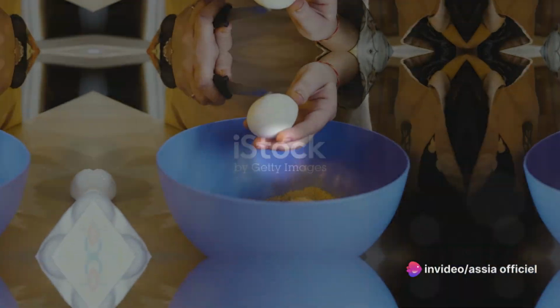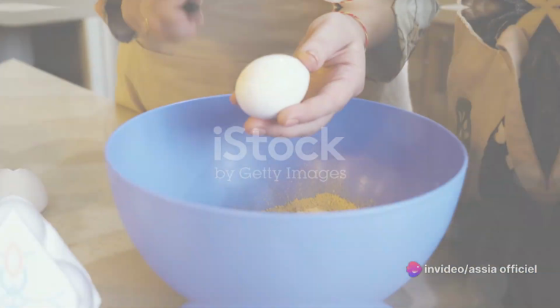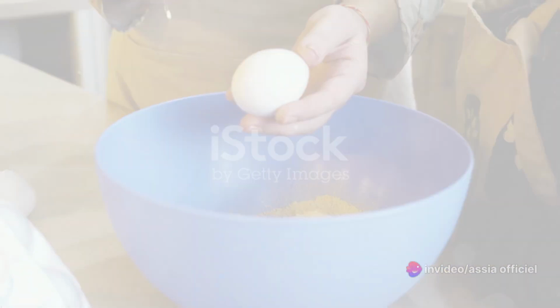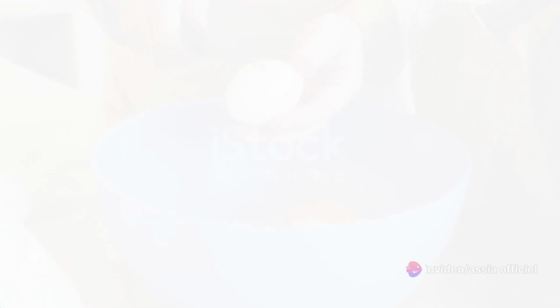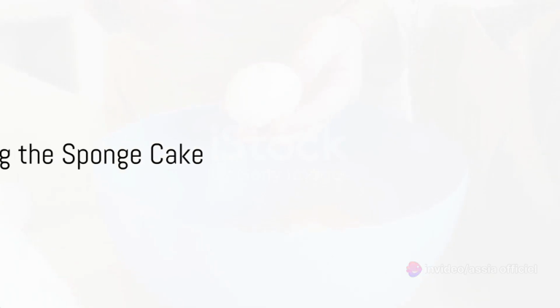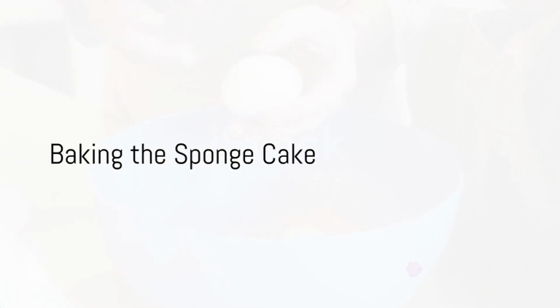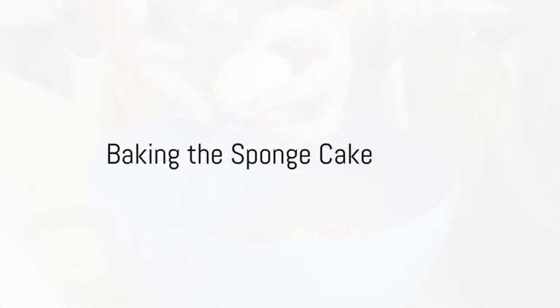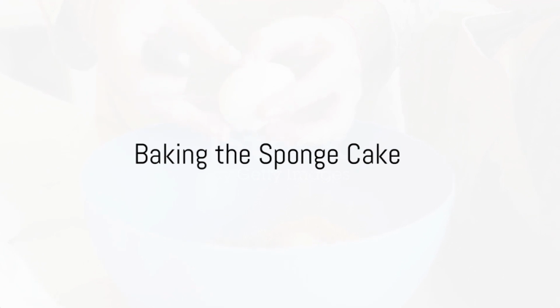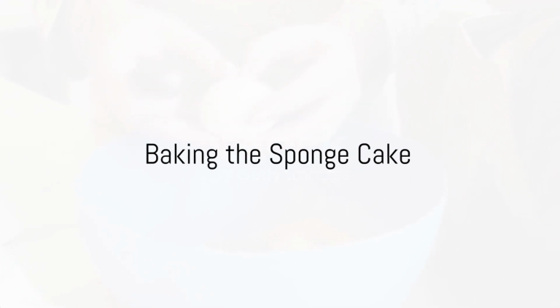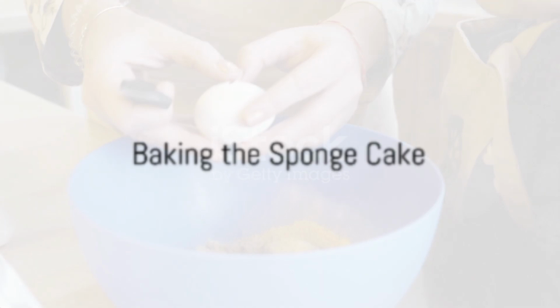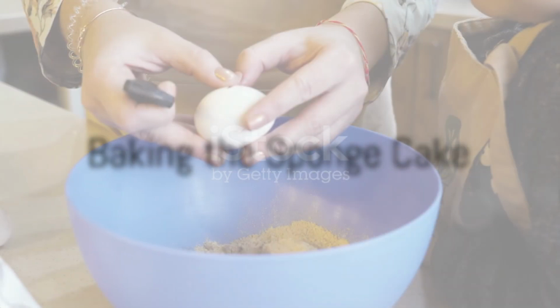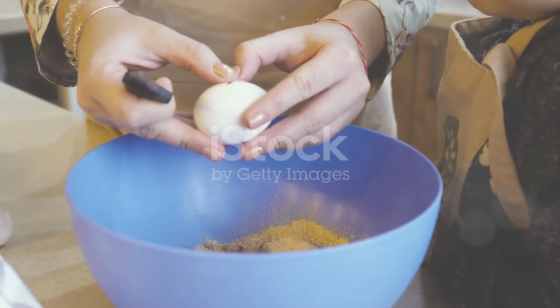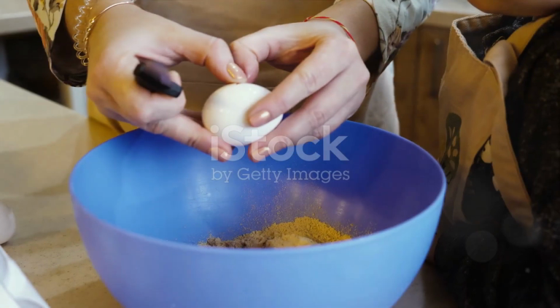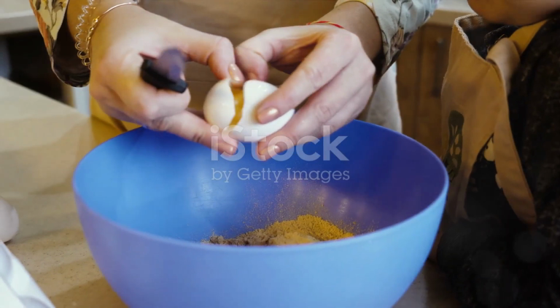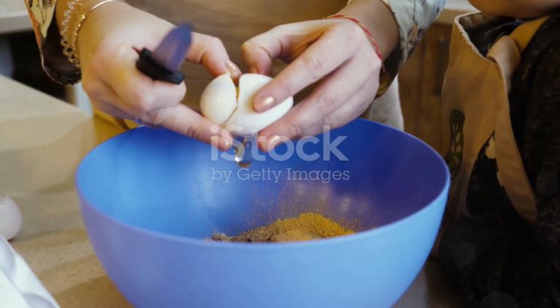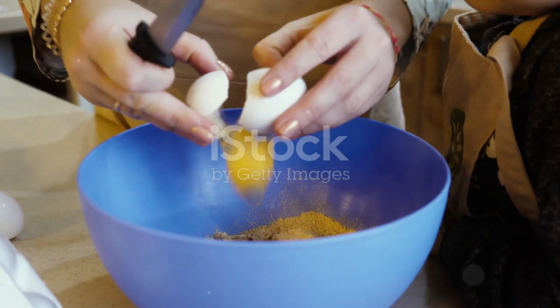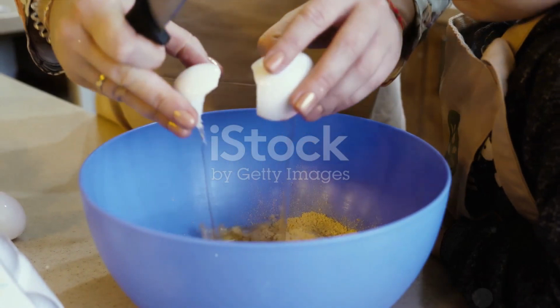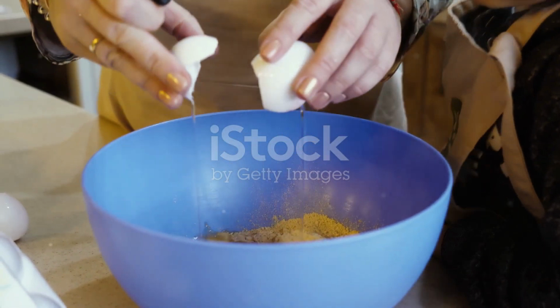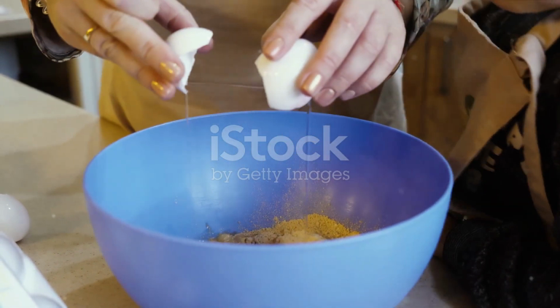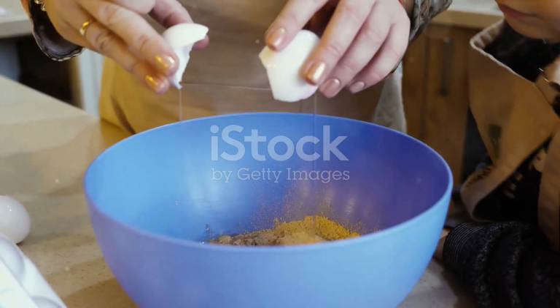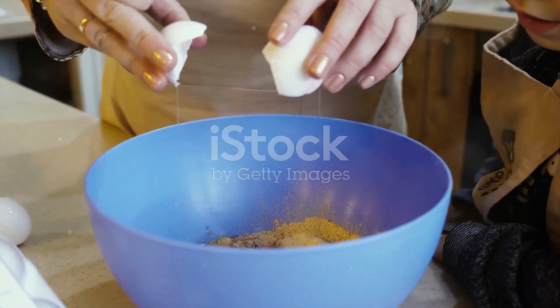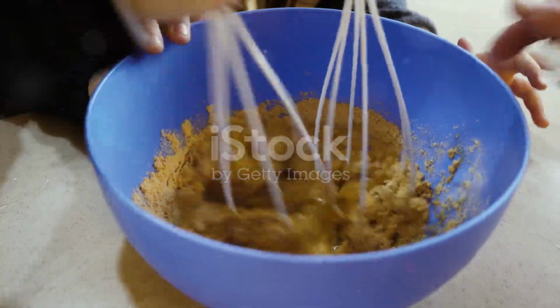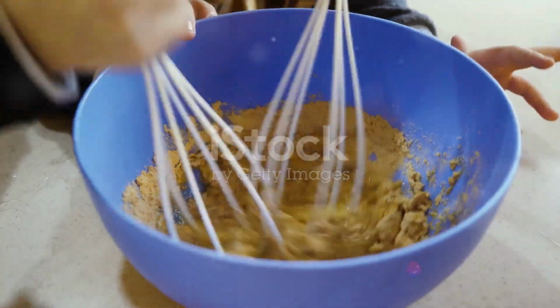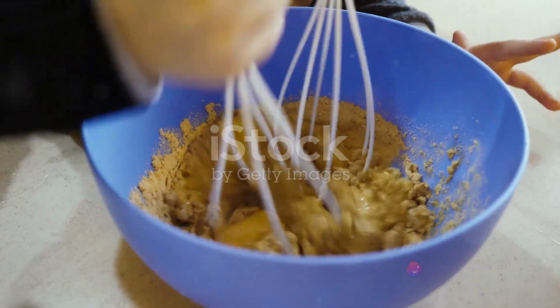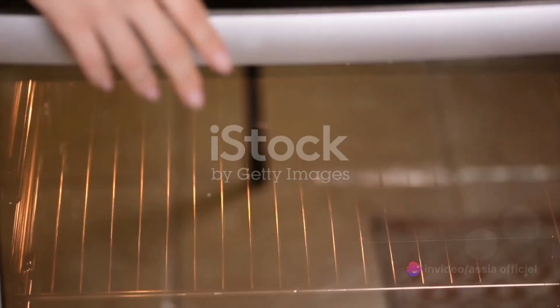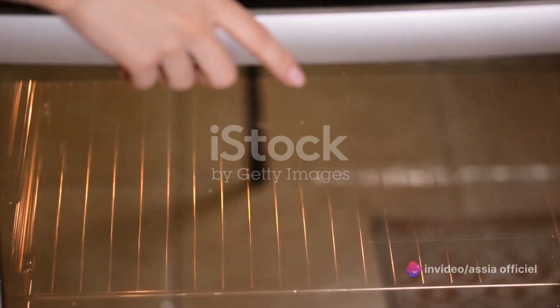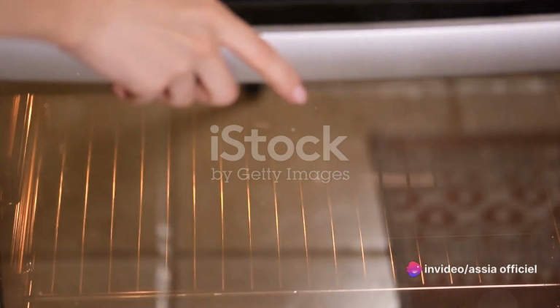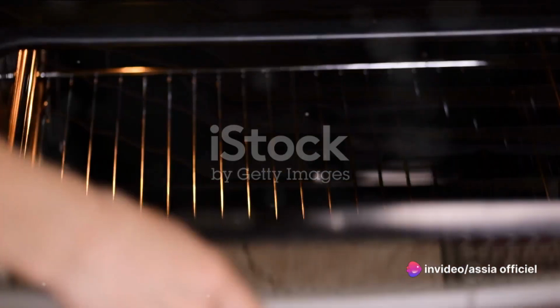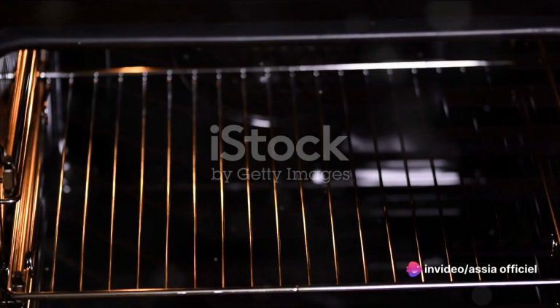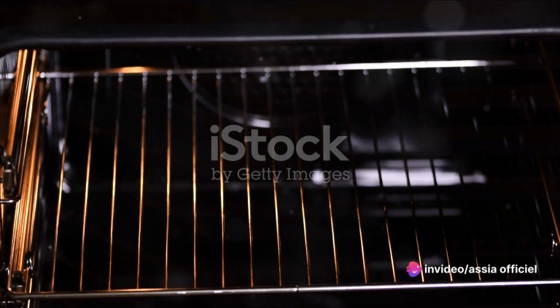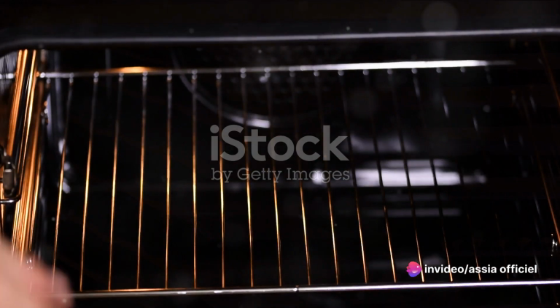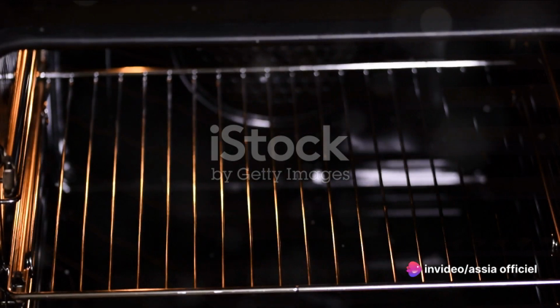Start by preheating your oven to 350 degrees Fahrenheit, and then grease and flour a 9 by 13 inch baking pan. This will ensure your cake comes out easily after baking.